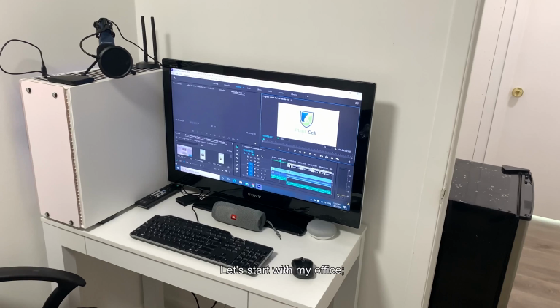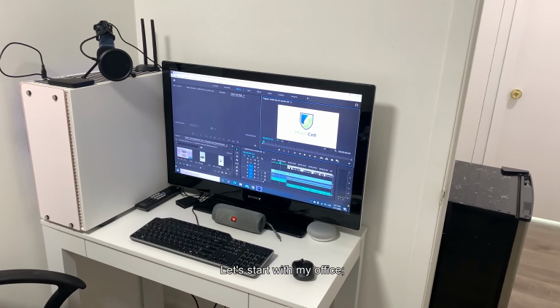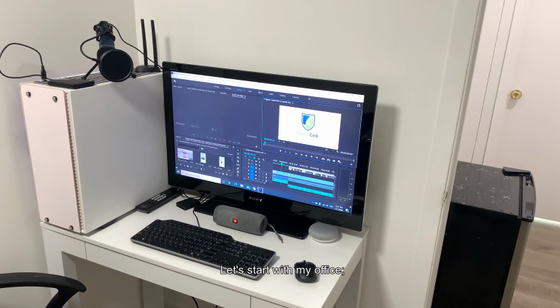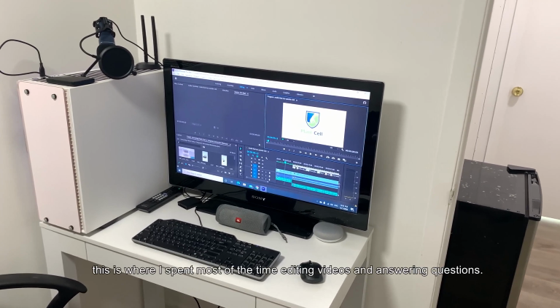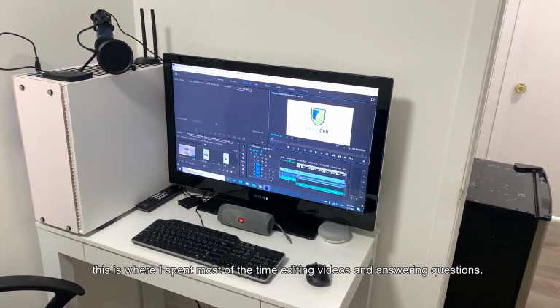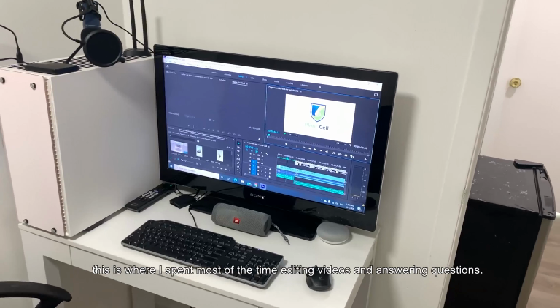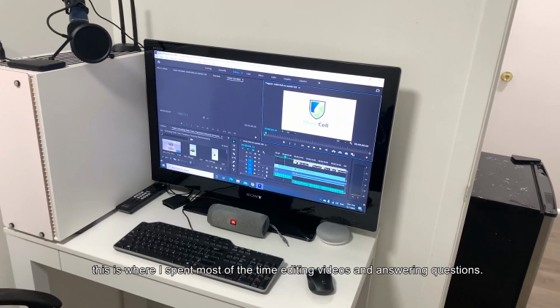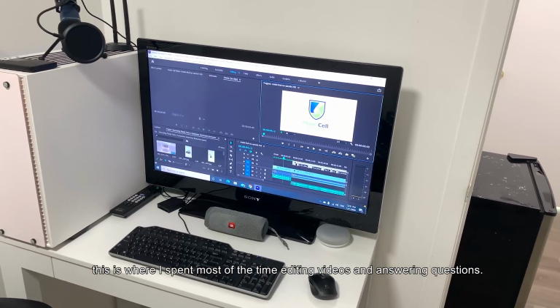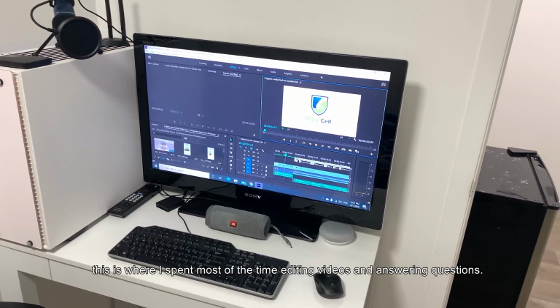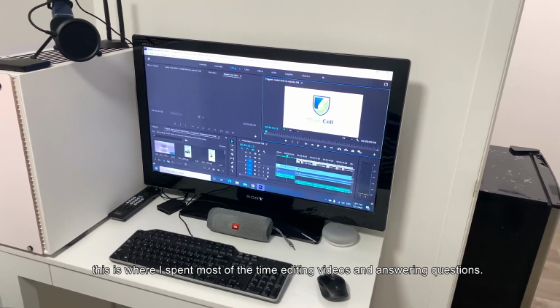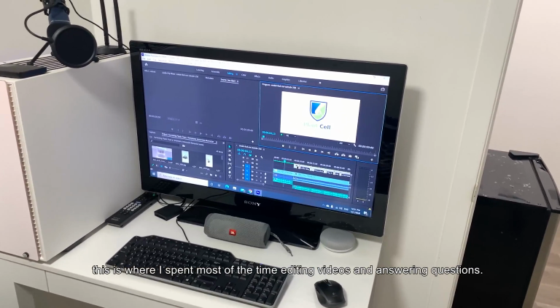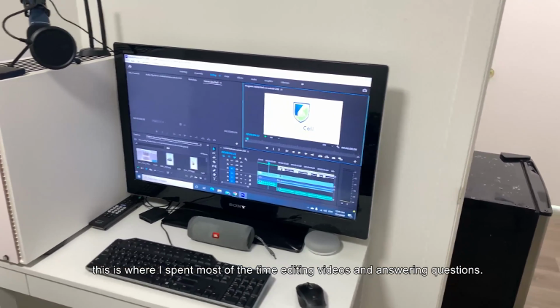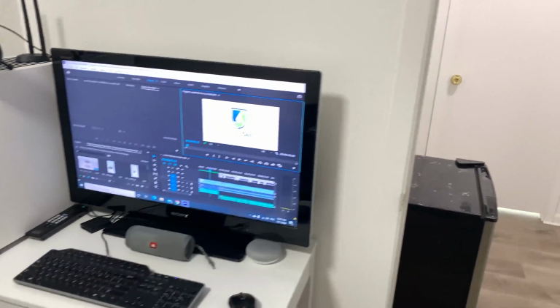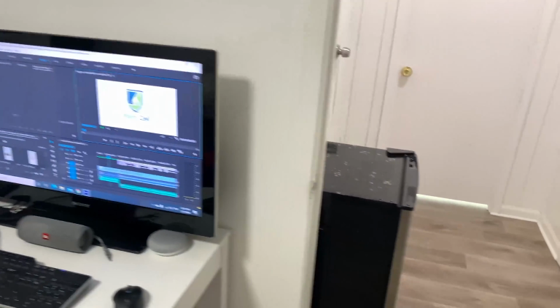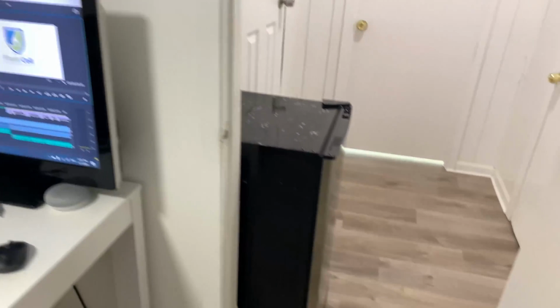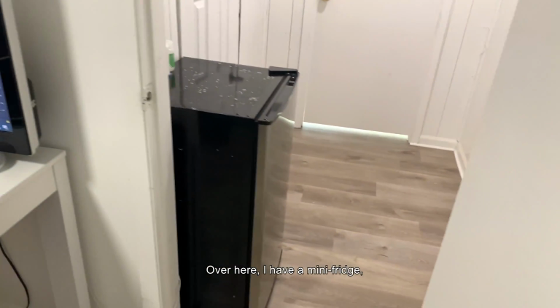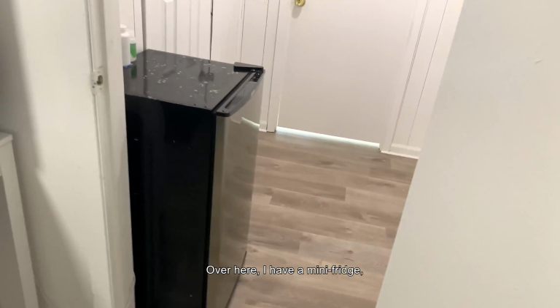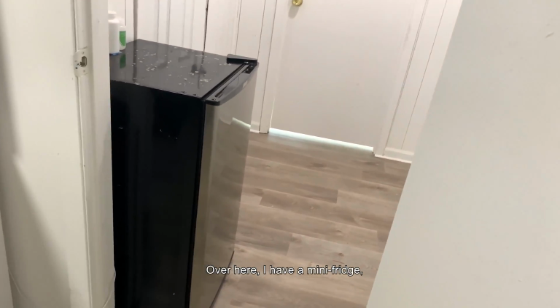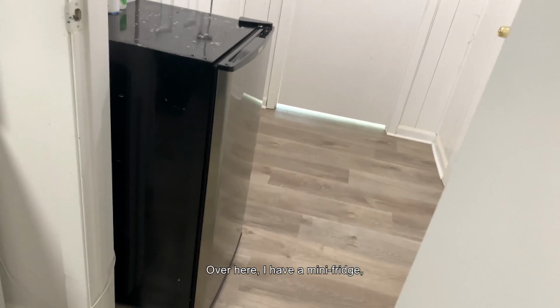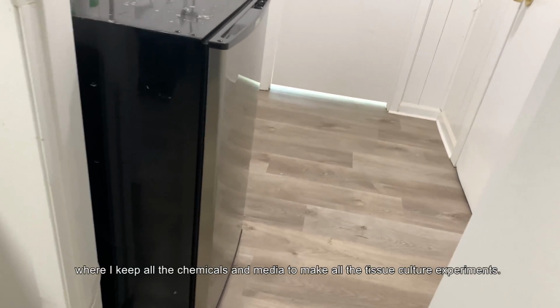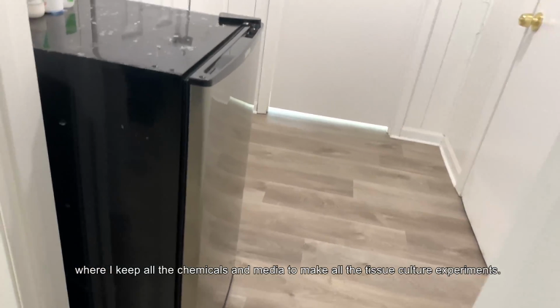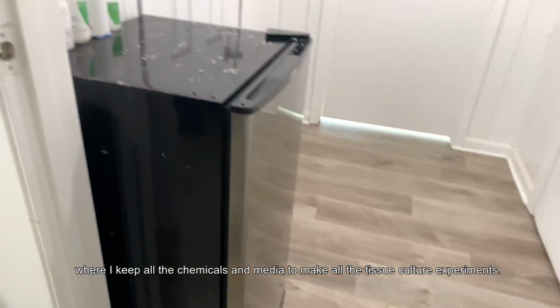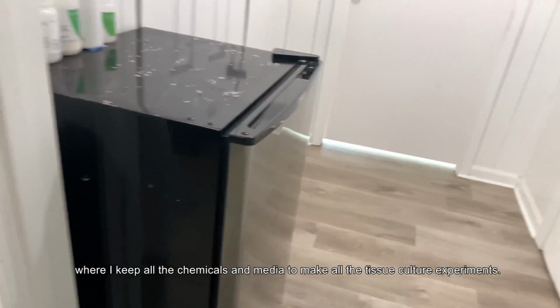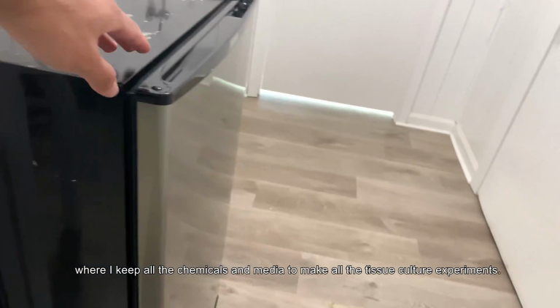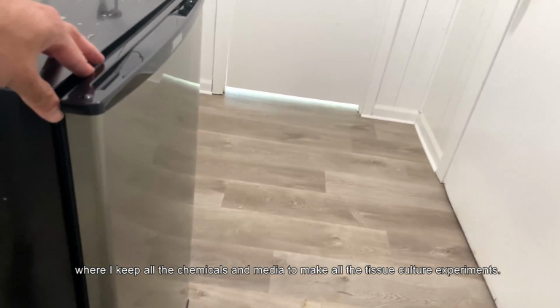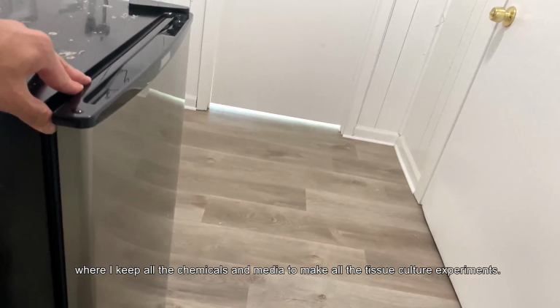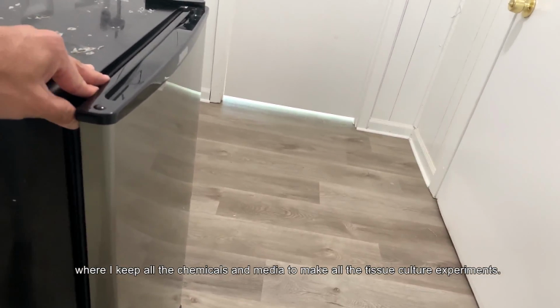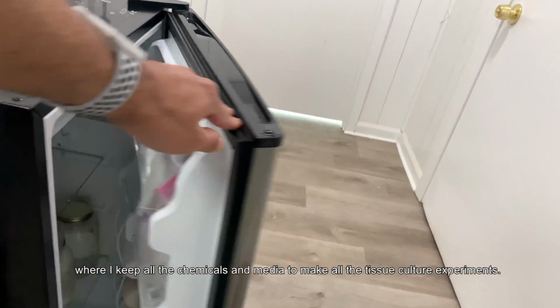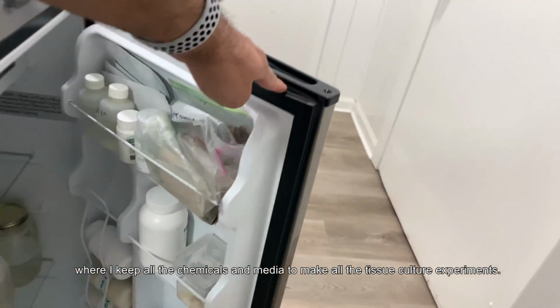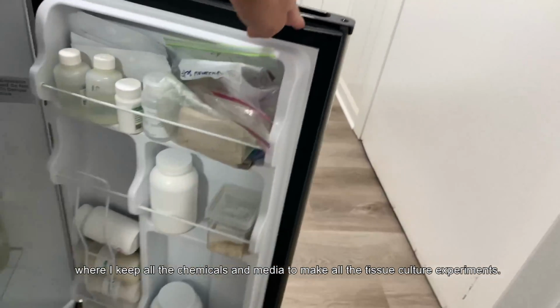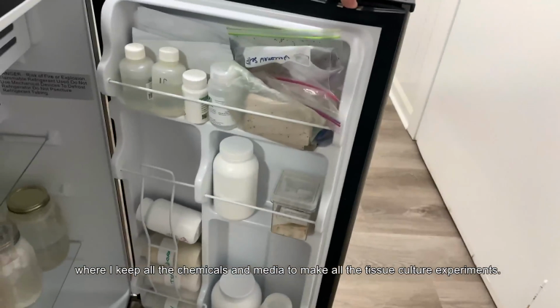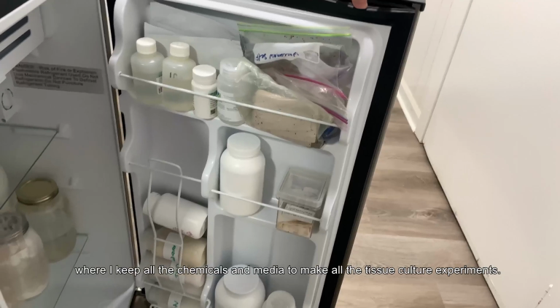Let's start with my office. This is where I spend most of the time editing videos and answering questions. Over here I have a mini fridge where I keep all the chemicals and media to make all the Tissue Culture experiments.